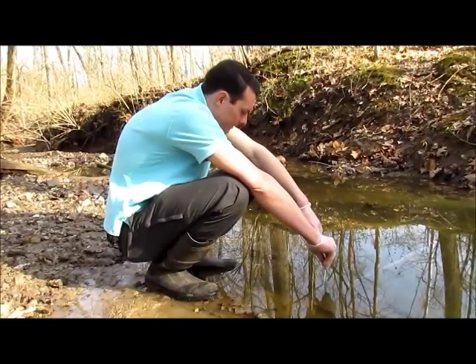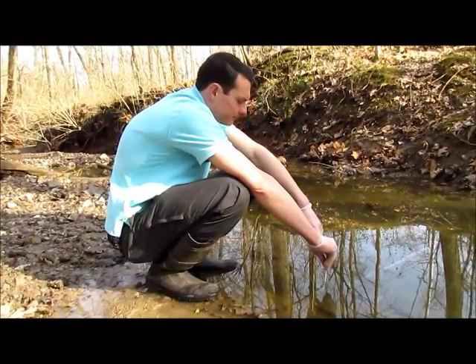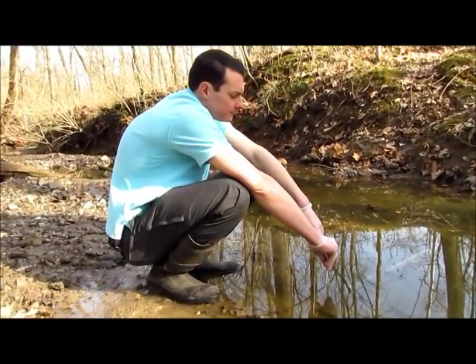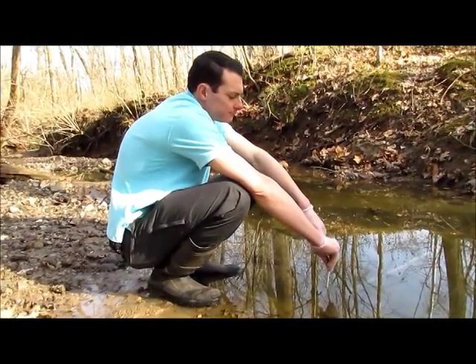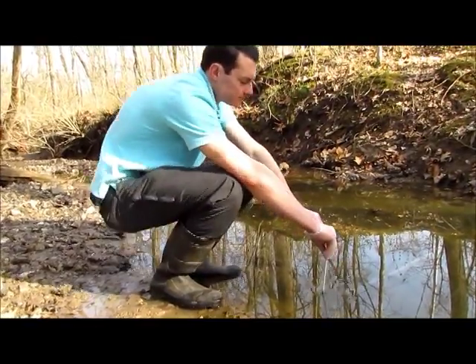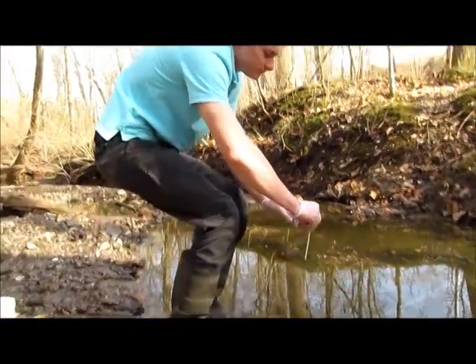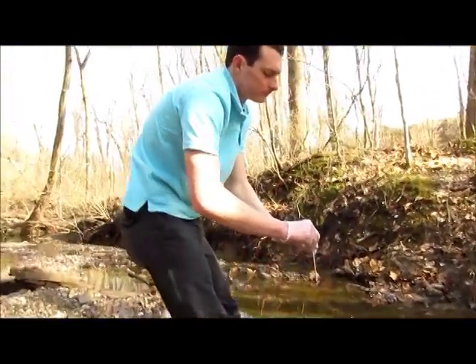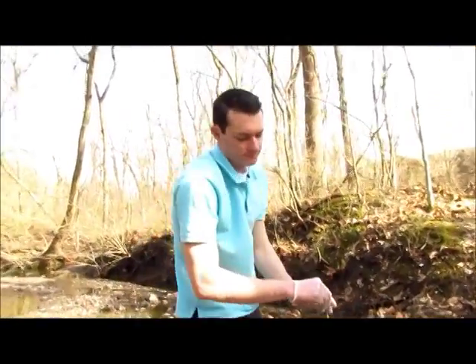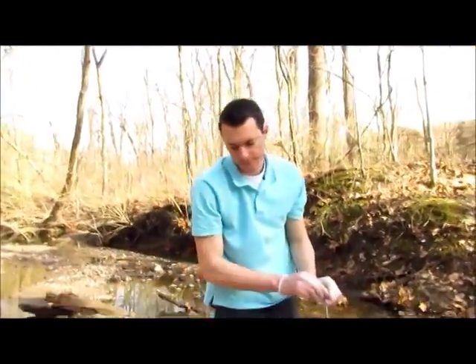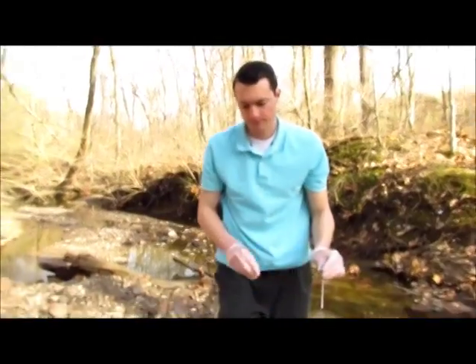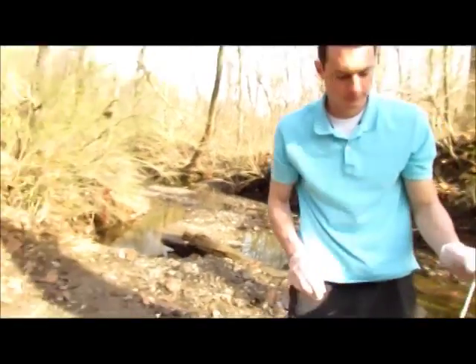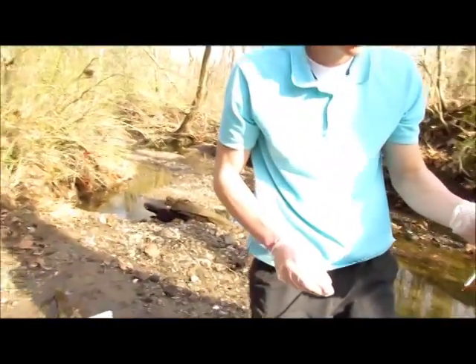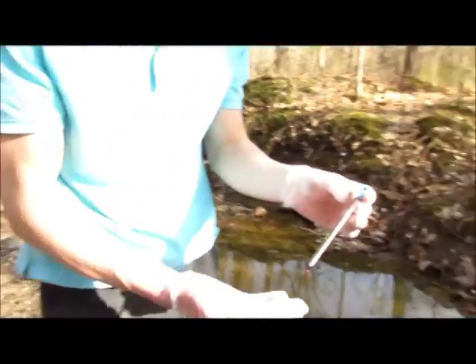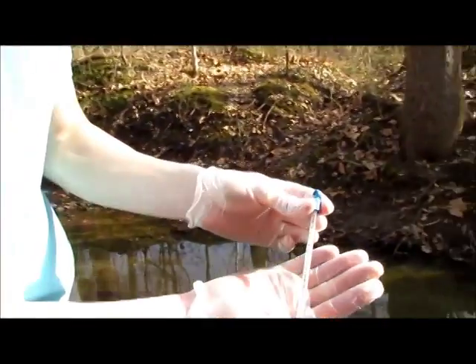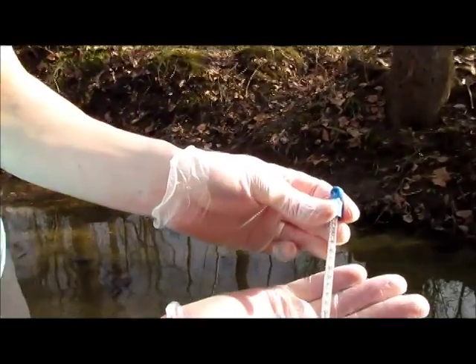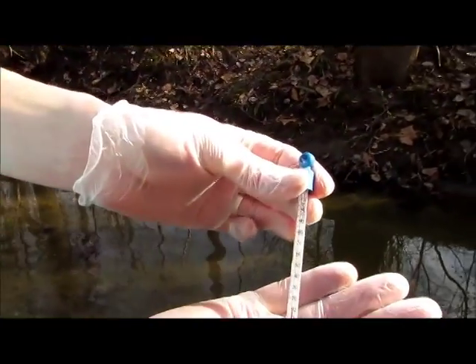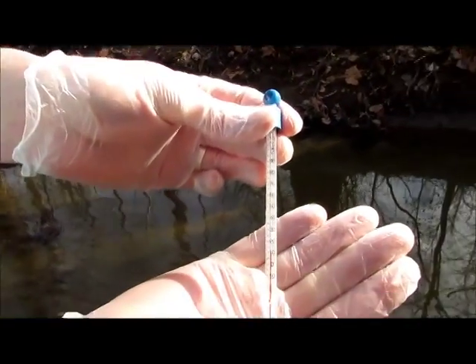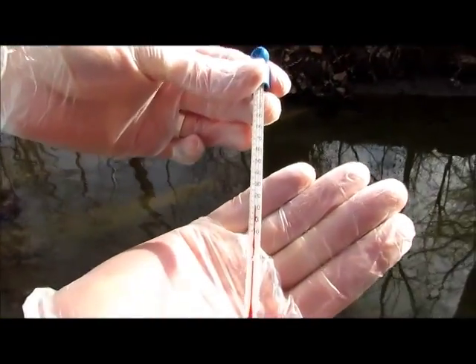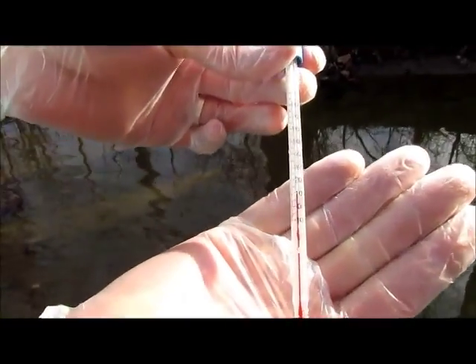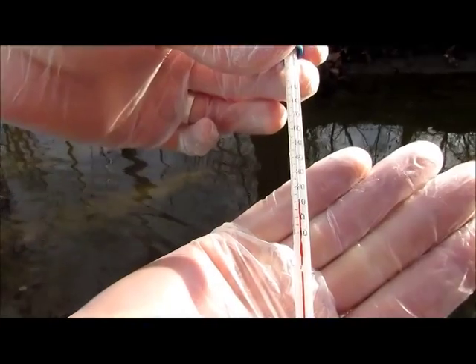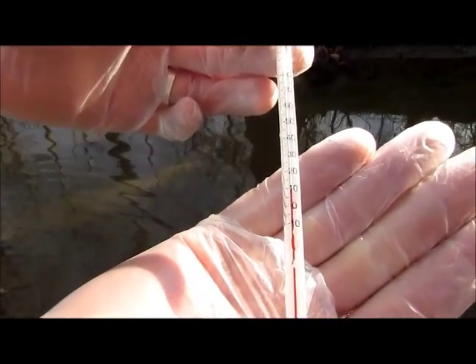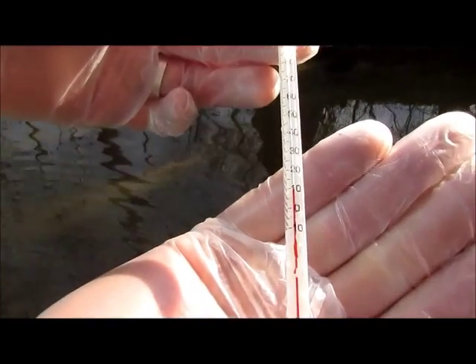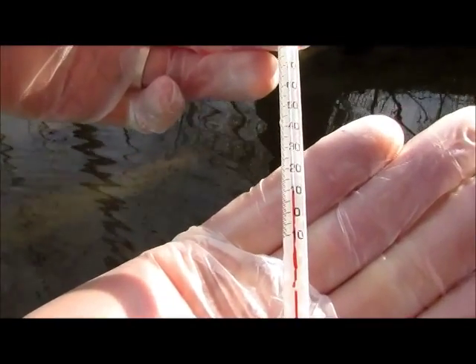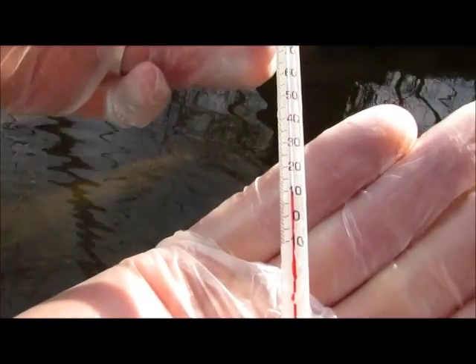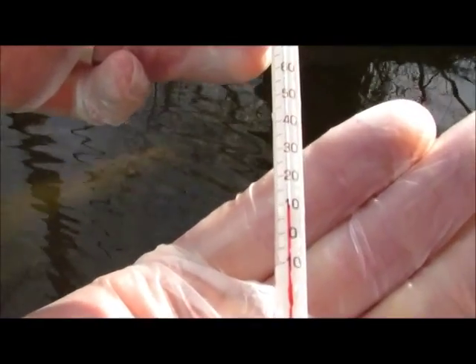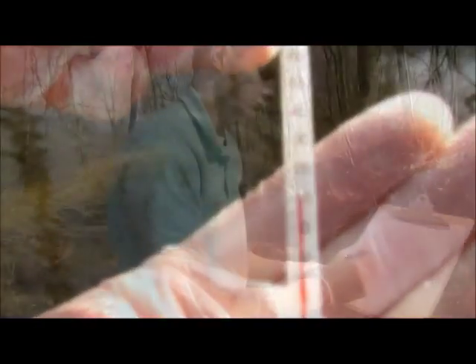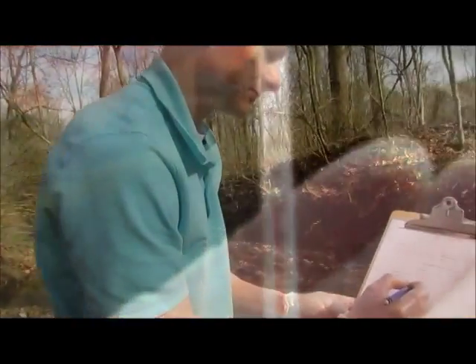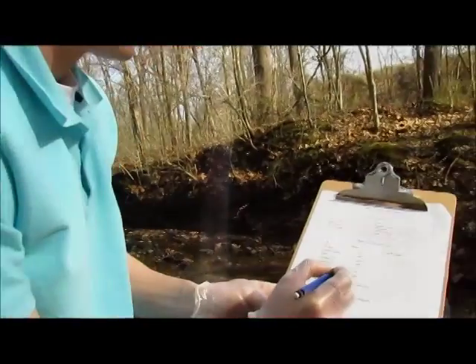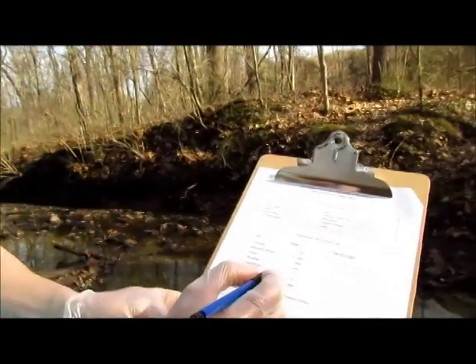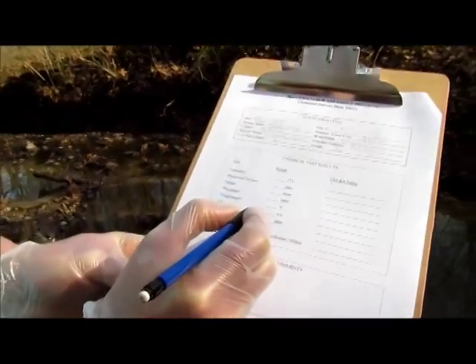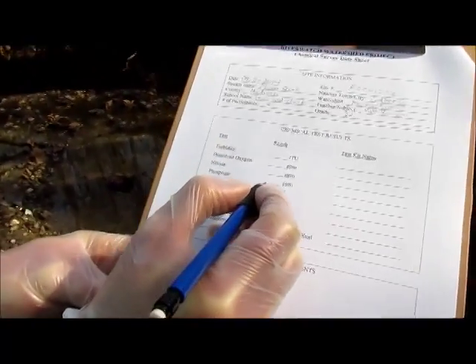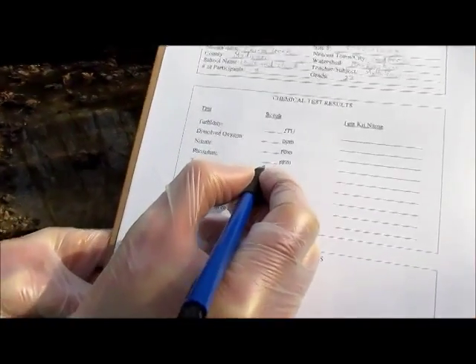You will hold it down there for two minutes to give time for the temperature to change to the water's temperature. Then you read your temperature in Celsius. We were at about 11 degrees Celsius.